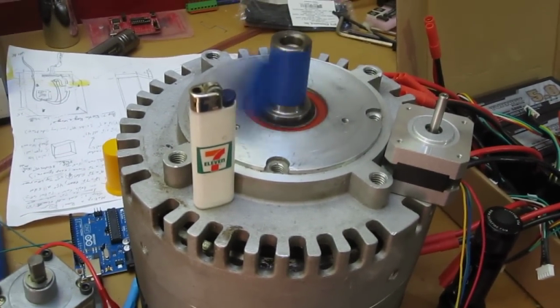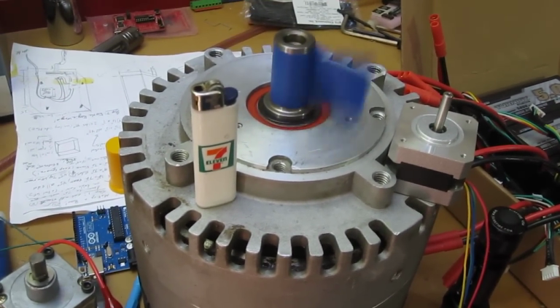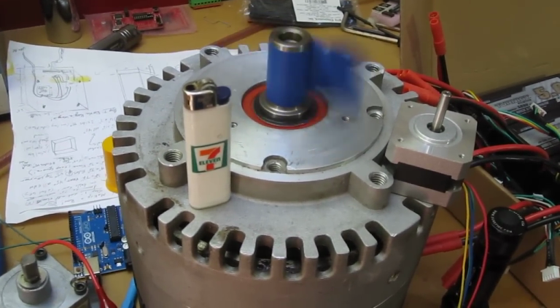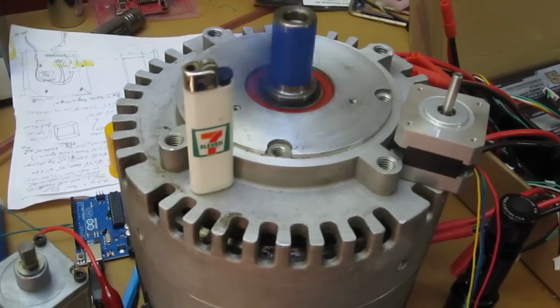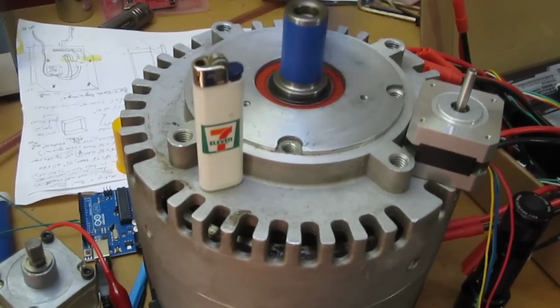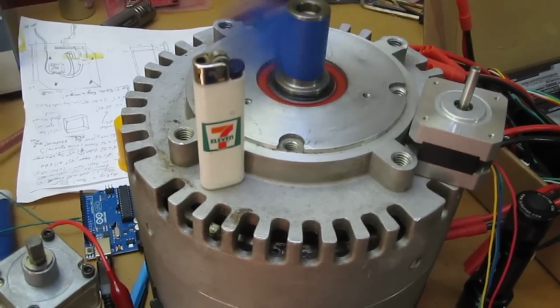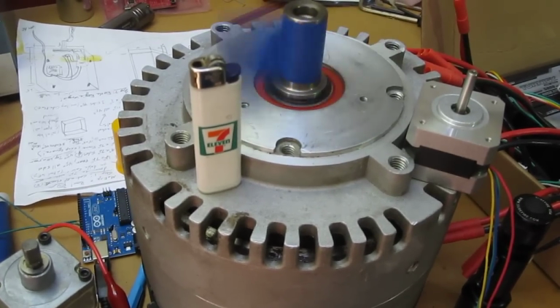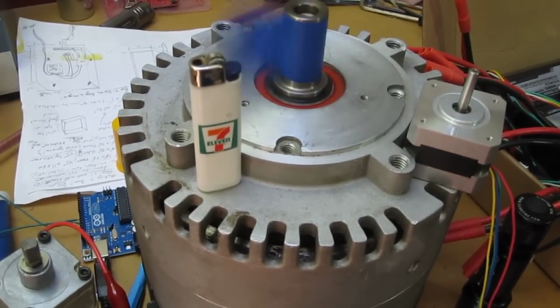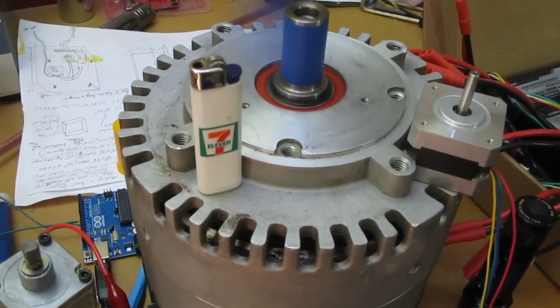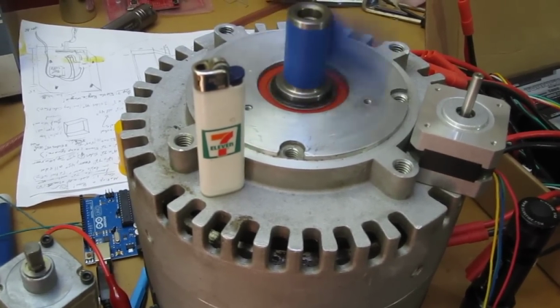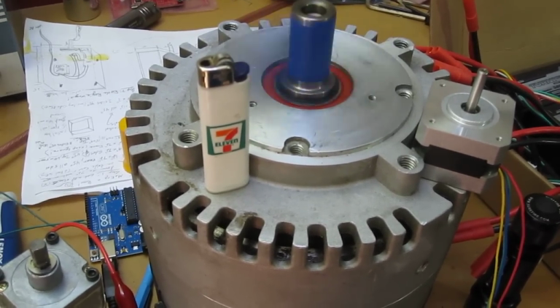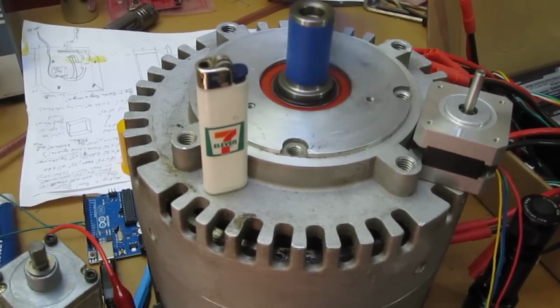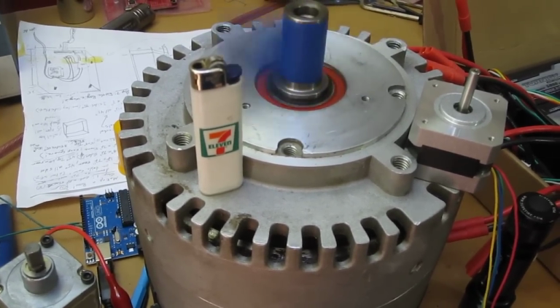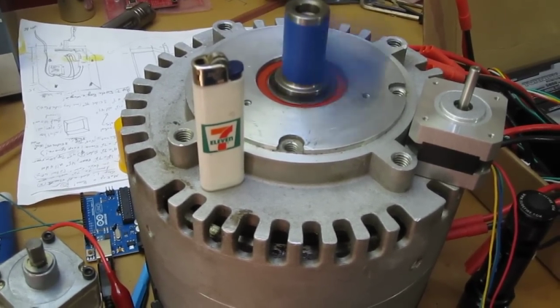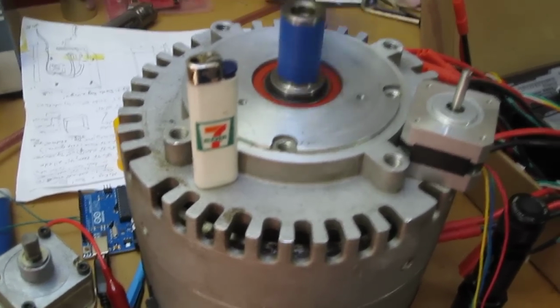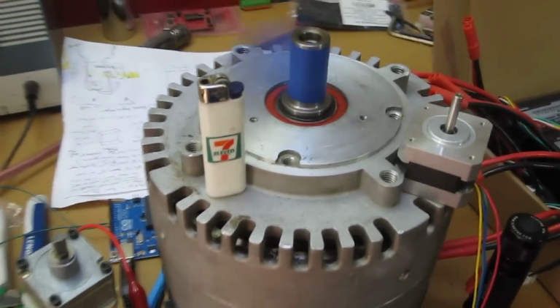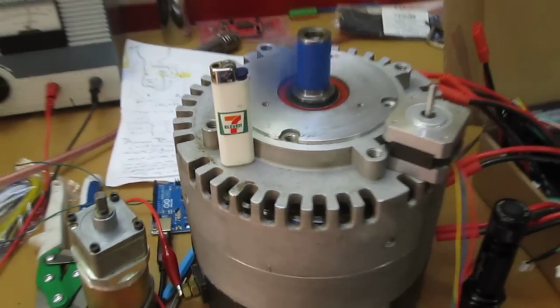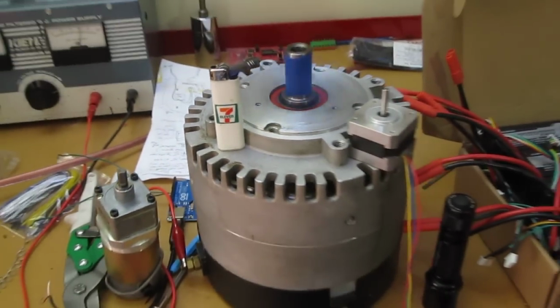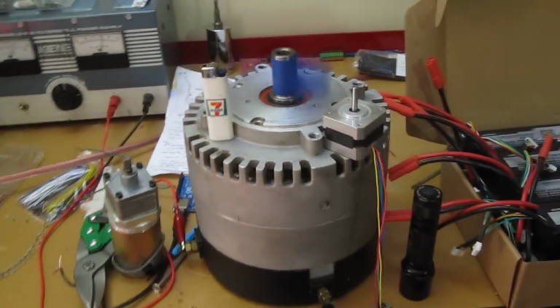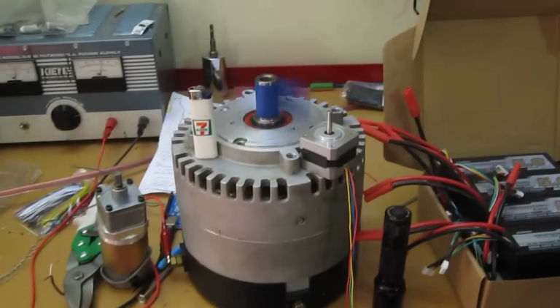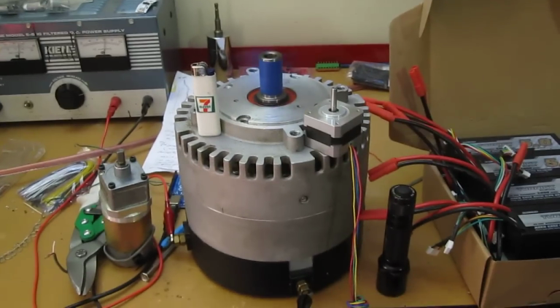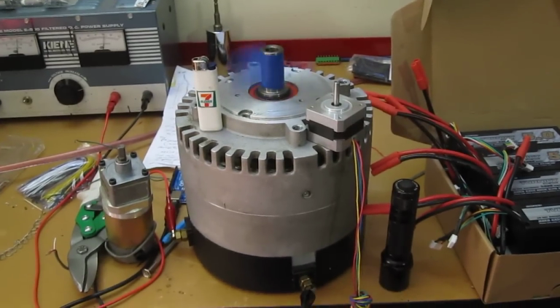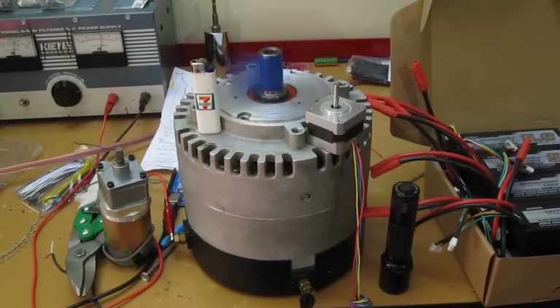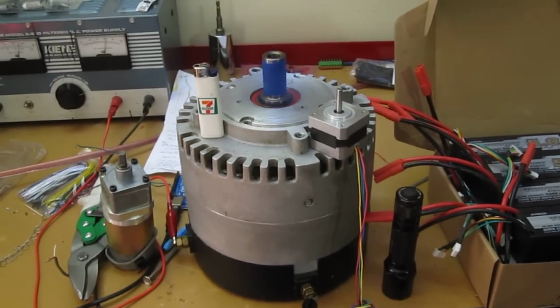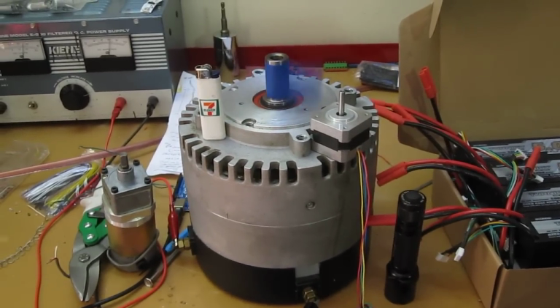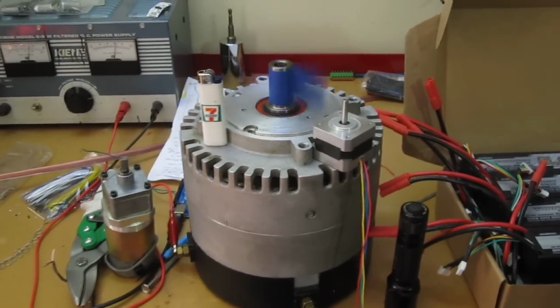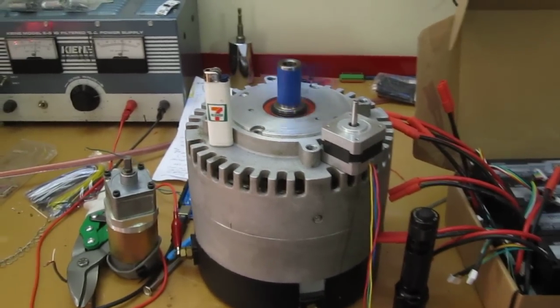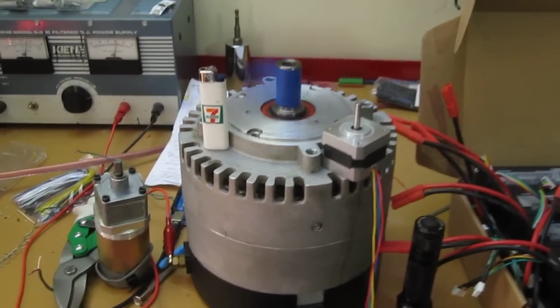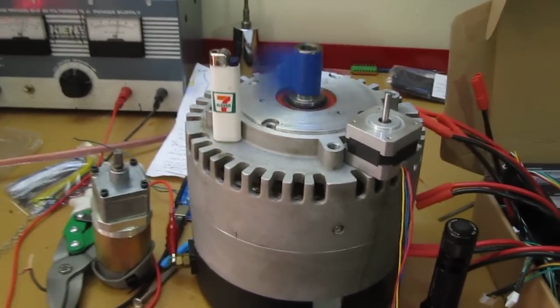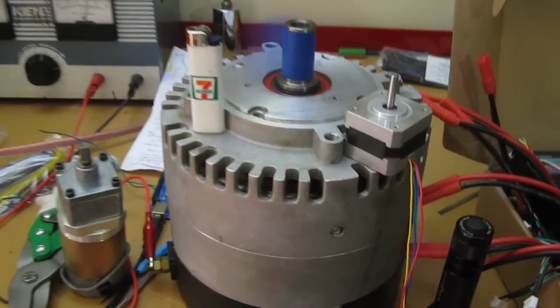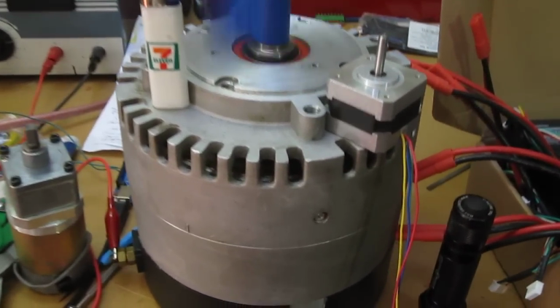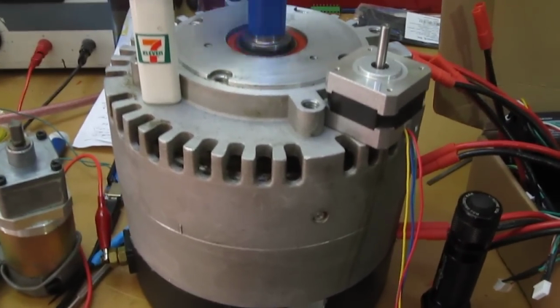Cranking up the volts to 12 and a half. Oh my god! So it's only pulling a little over 6 amps.